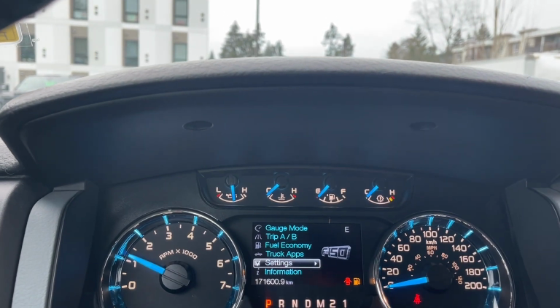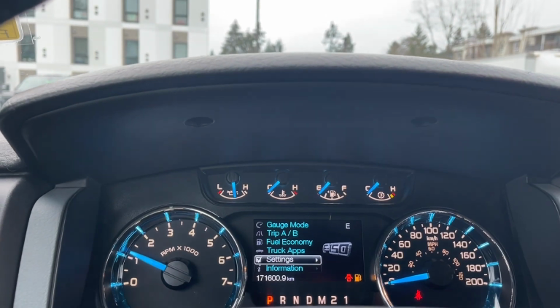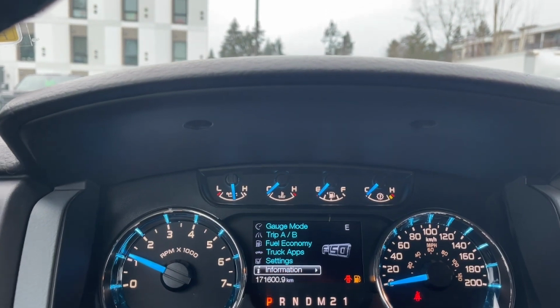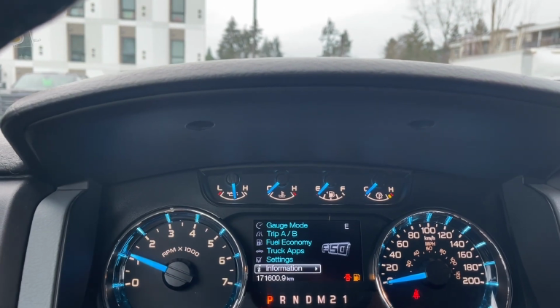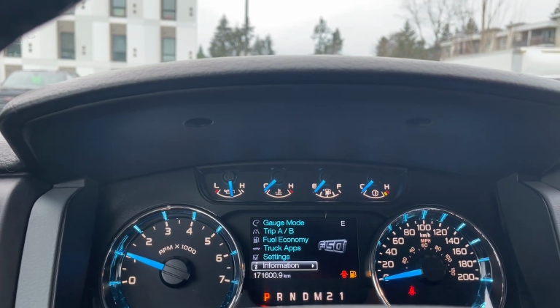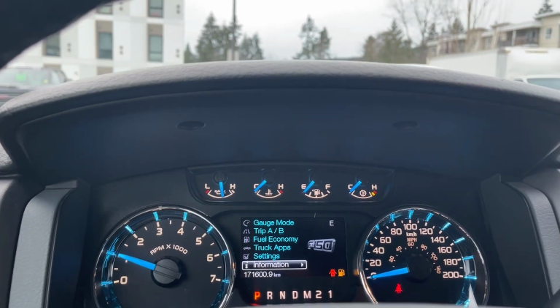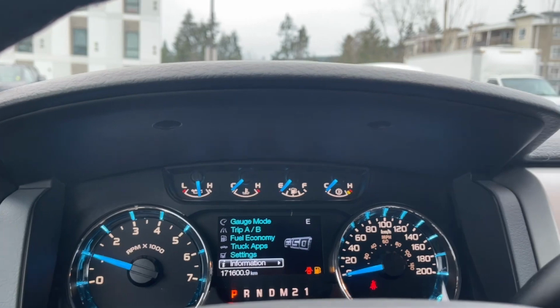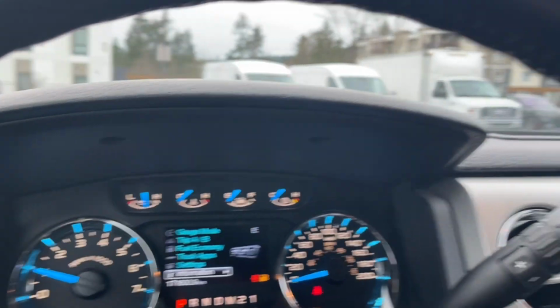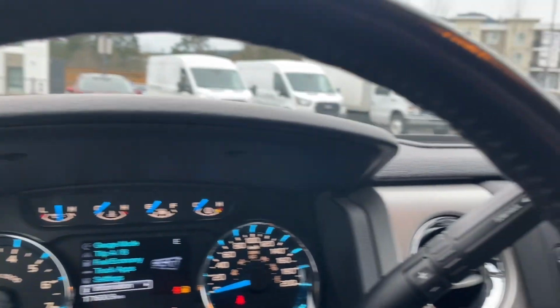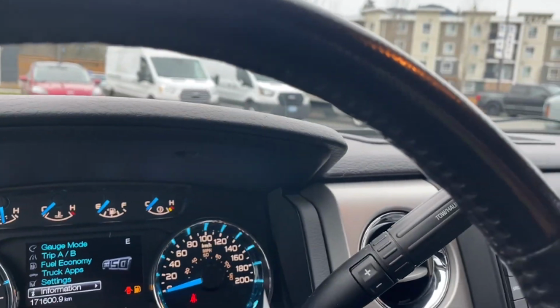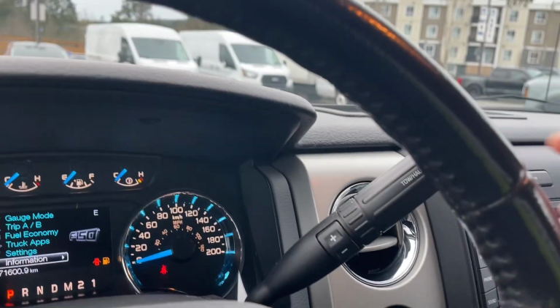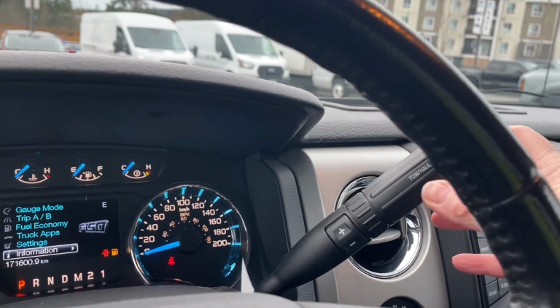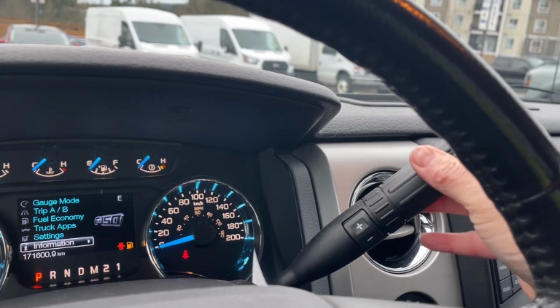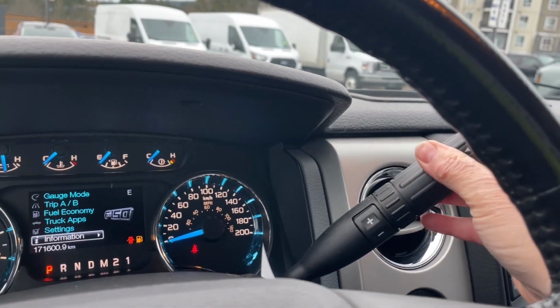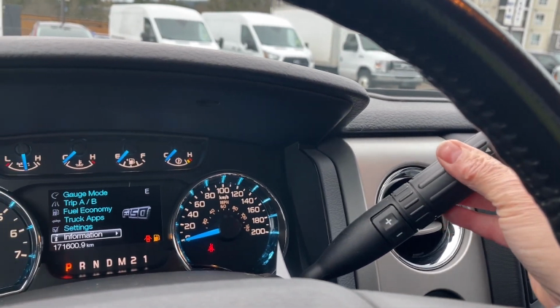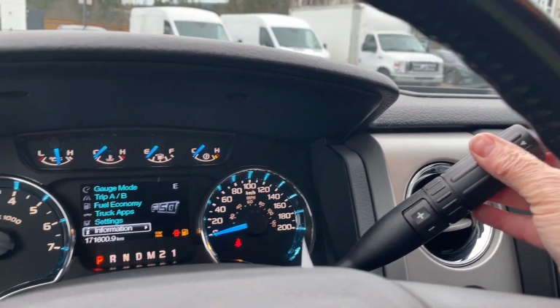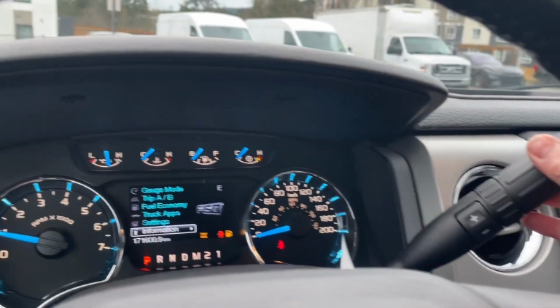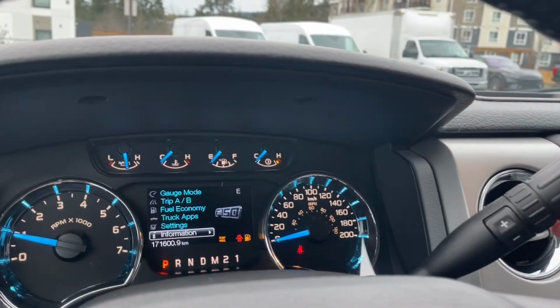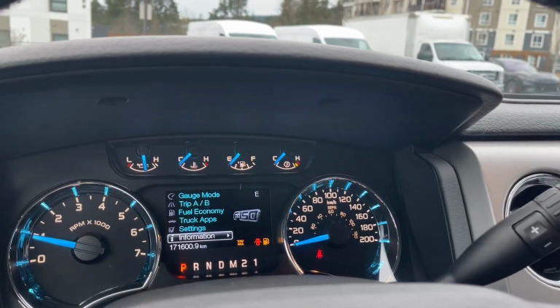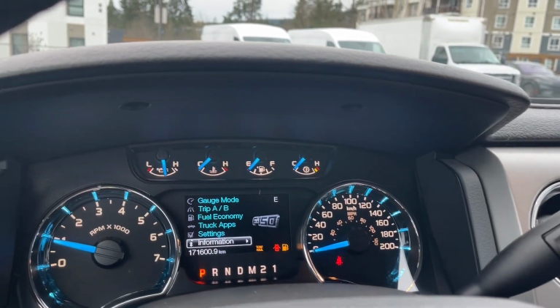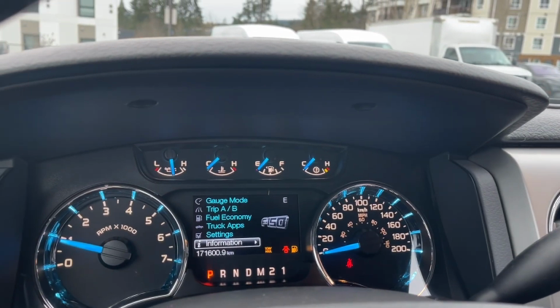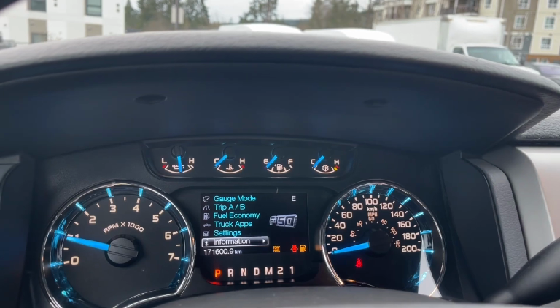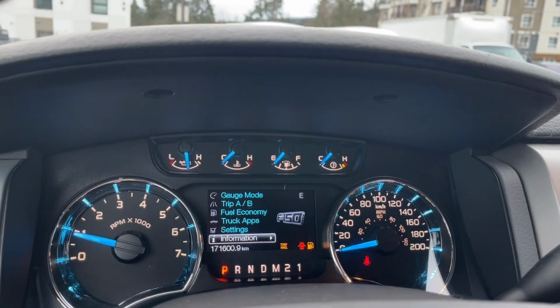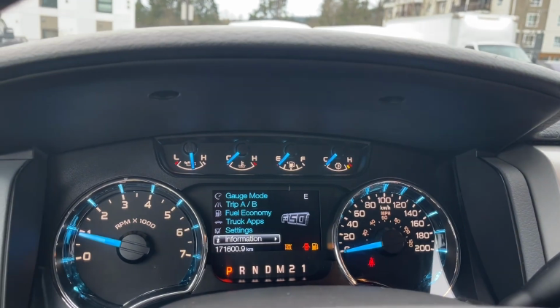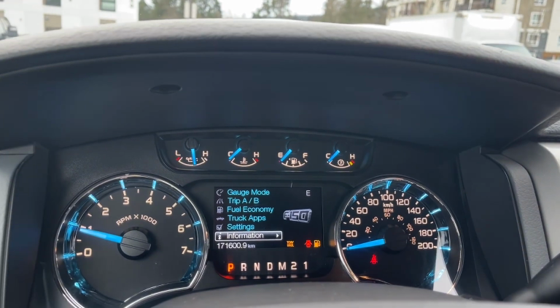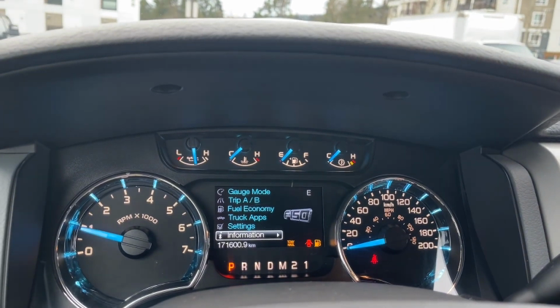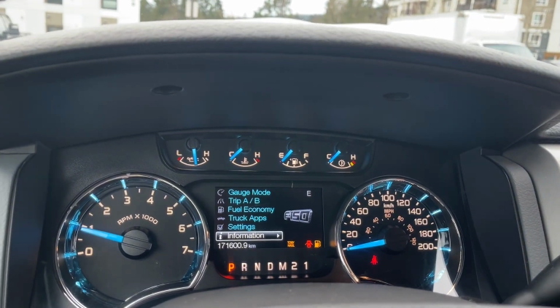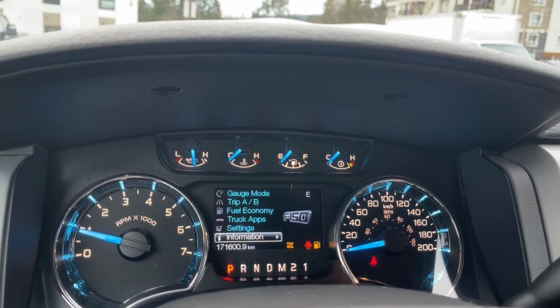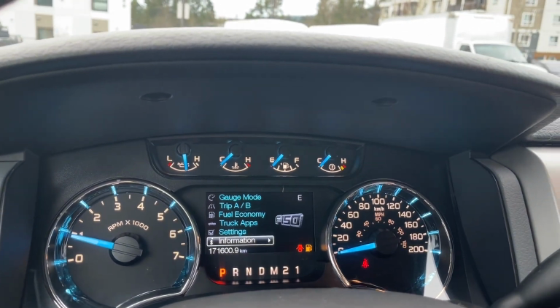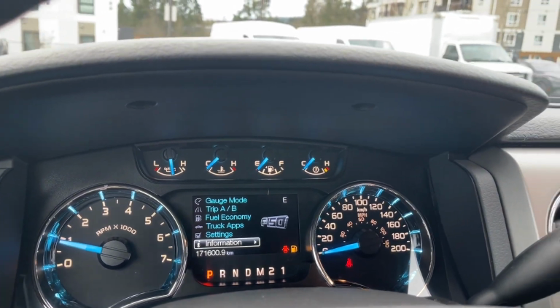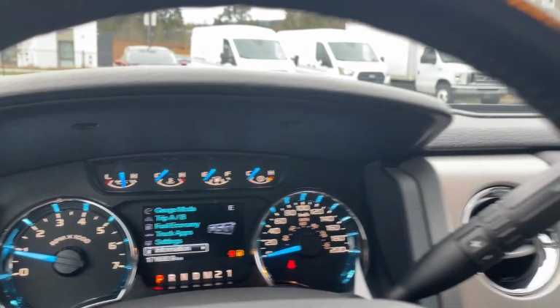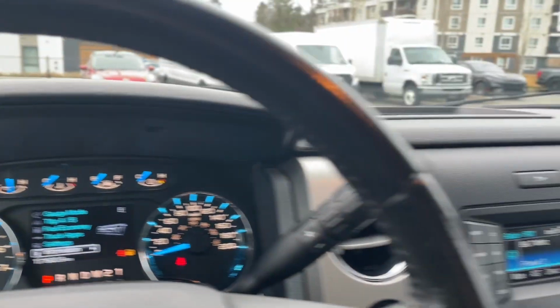Settings, information — these all have sub-menus. Your automatic select shifter has tow haul. When you press it, it'll appear to the right of your odometer reading, and when you press it again it'll turn right off.